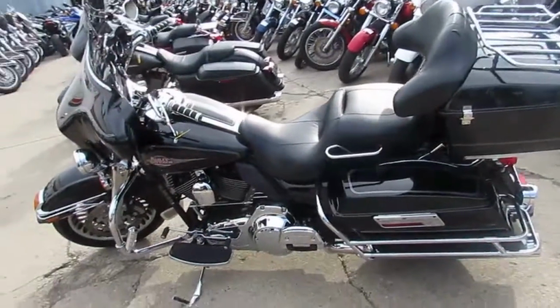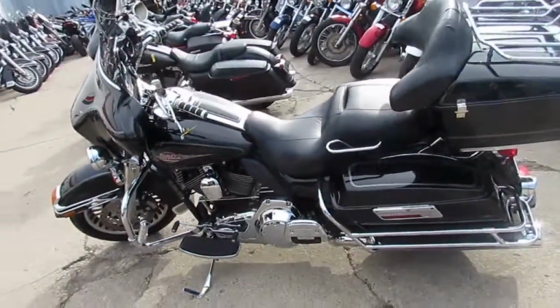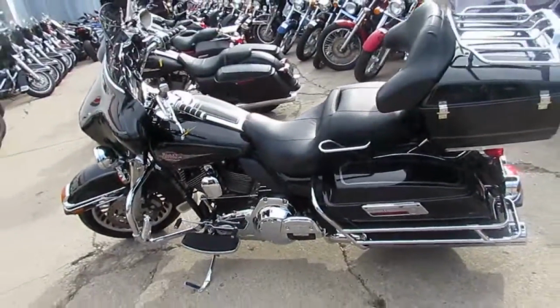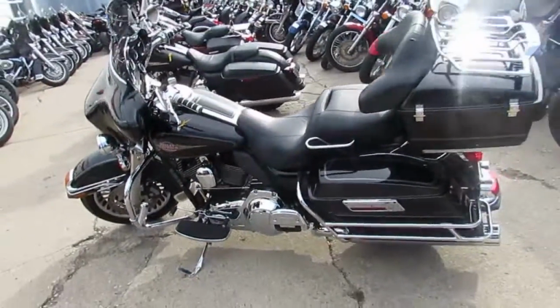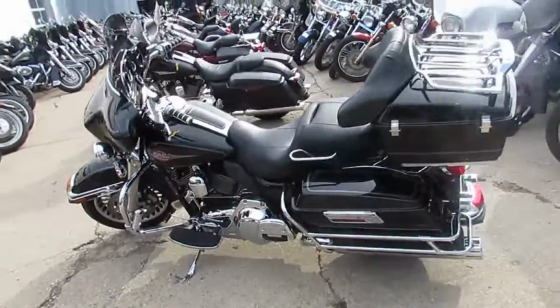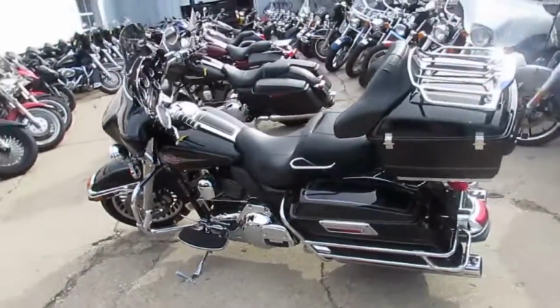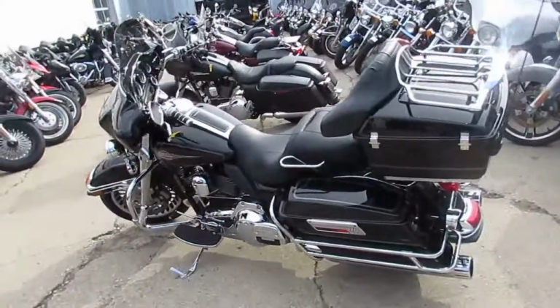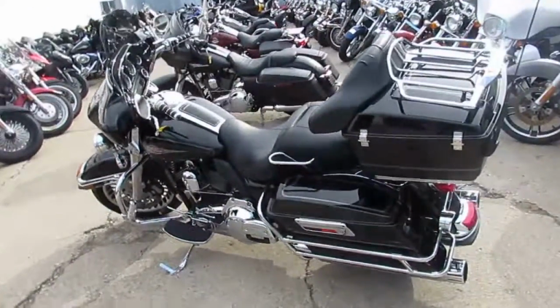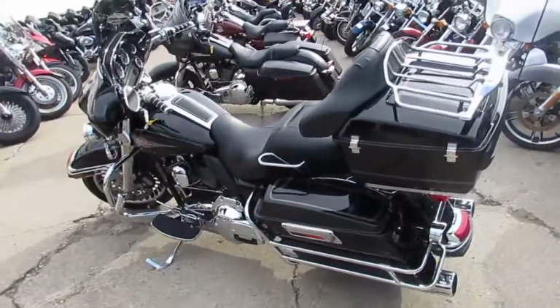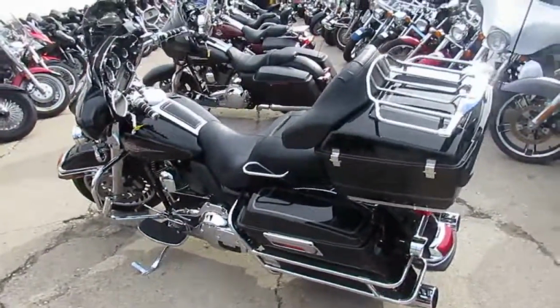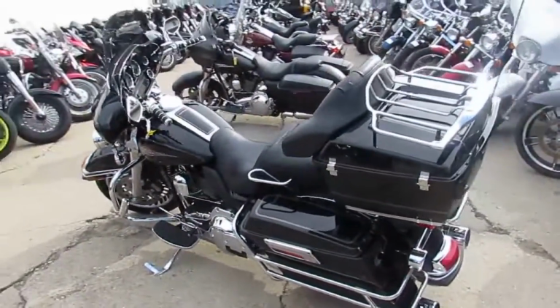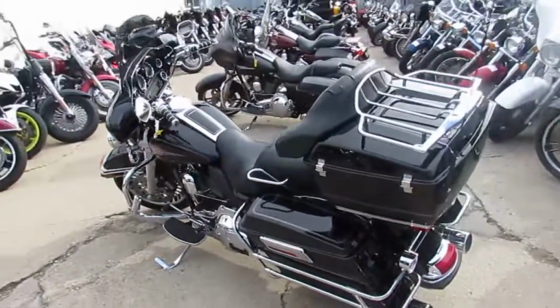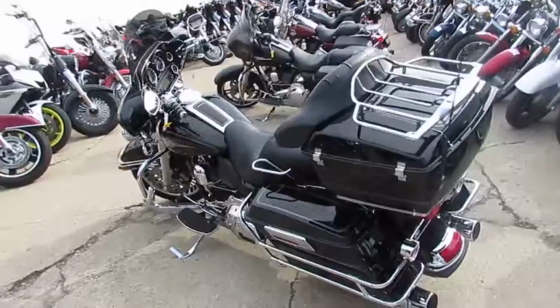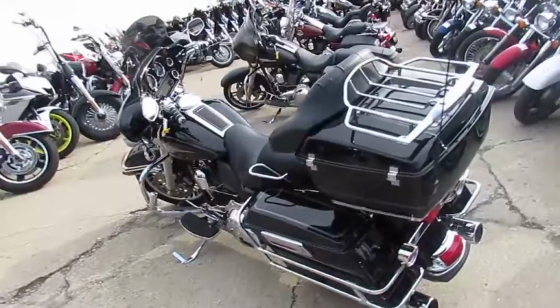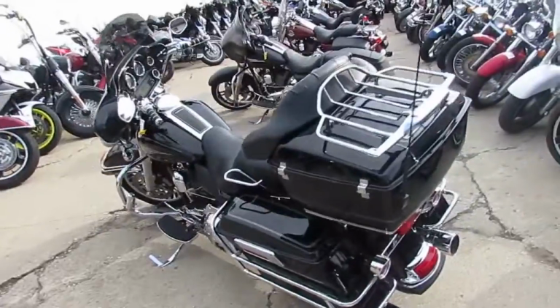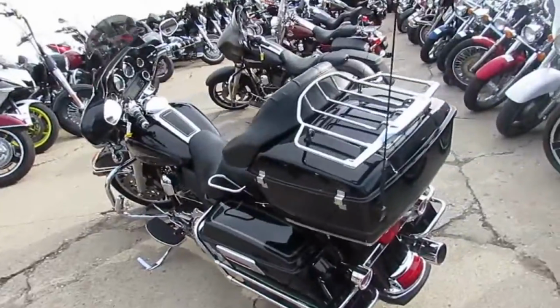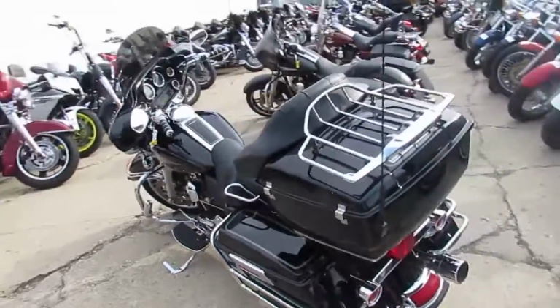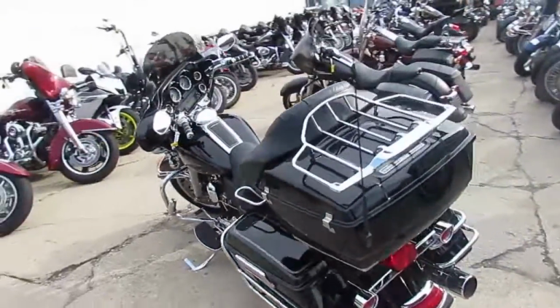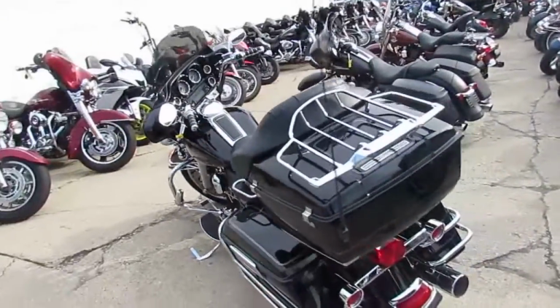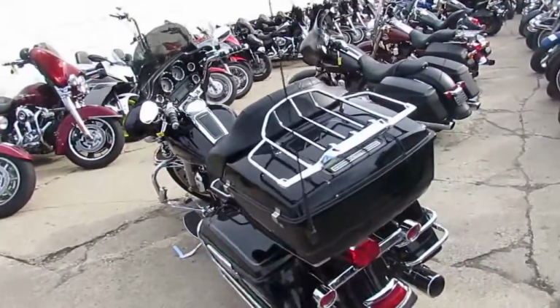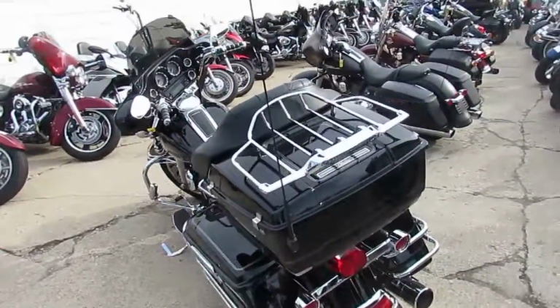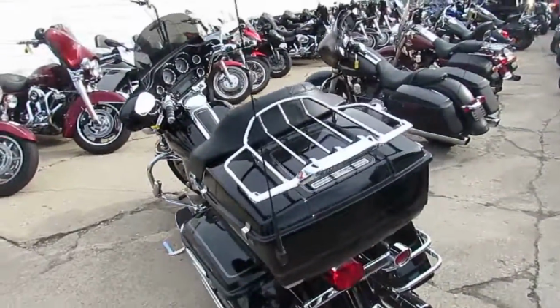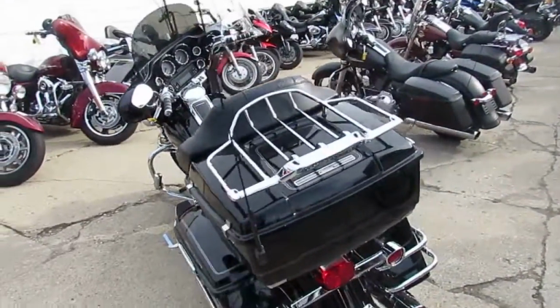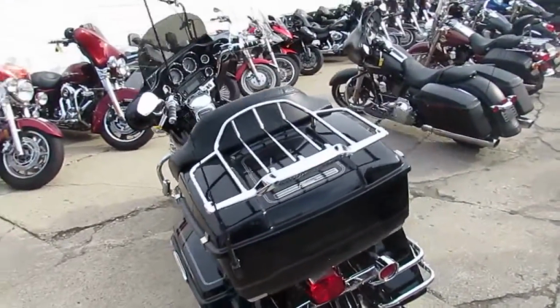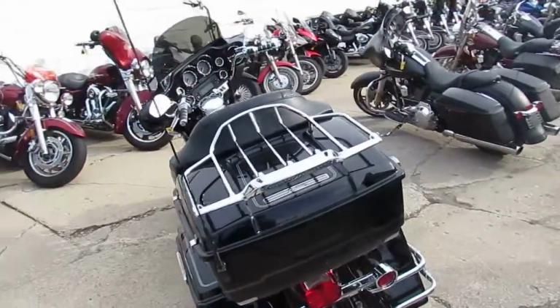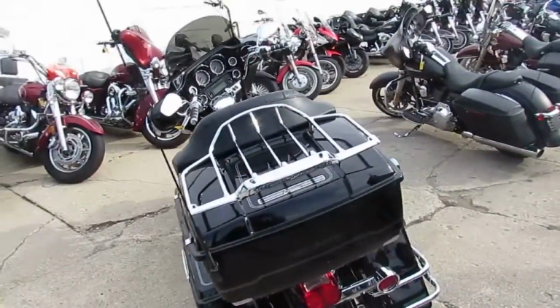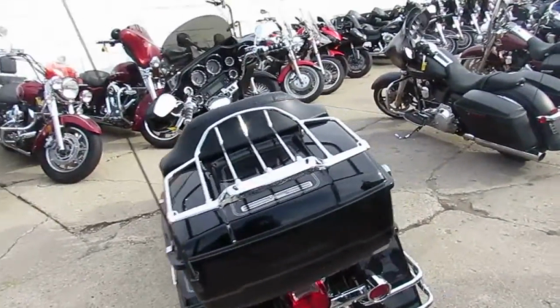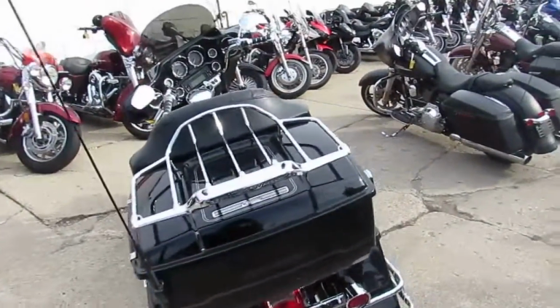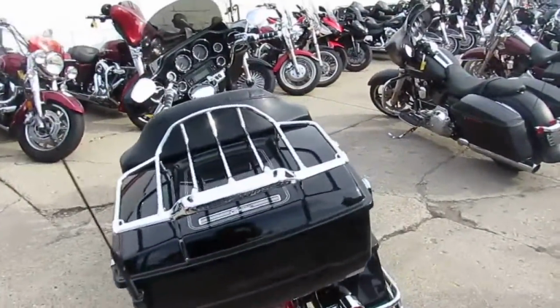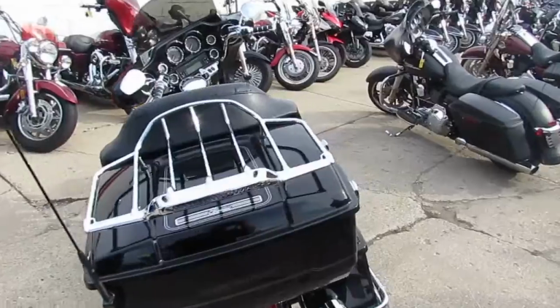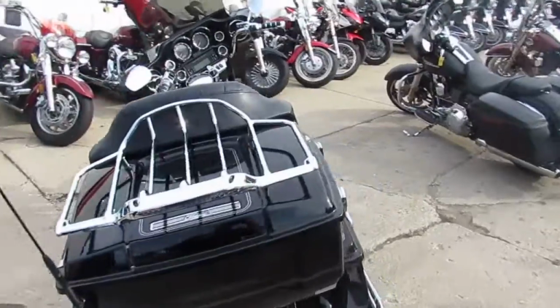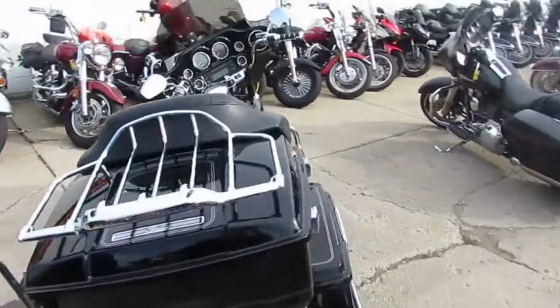Hey guys, it's ApprovalPowersports.com here. I'm going to show you one of the Ultra Classics we have. We've got about 75 used Ultra Classics and about 350 used Harley-Davidsons total here in the showroom.